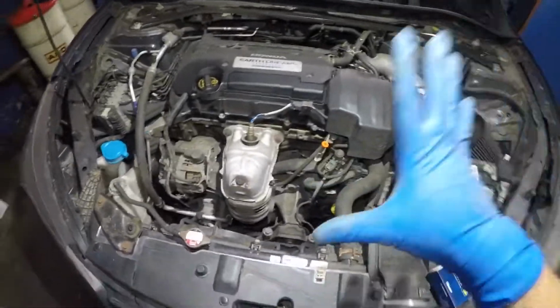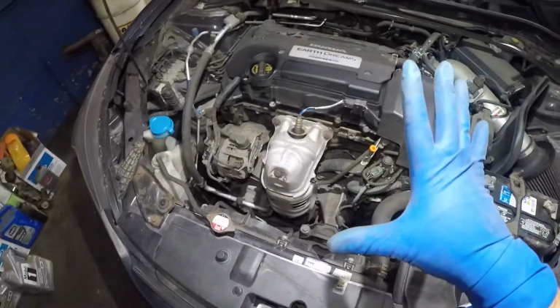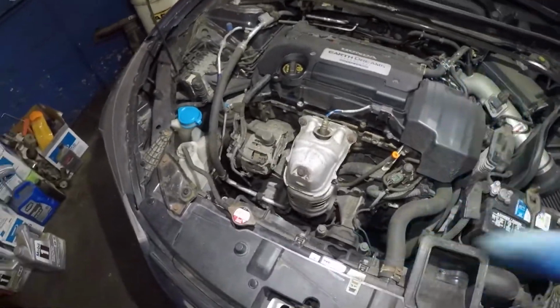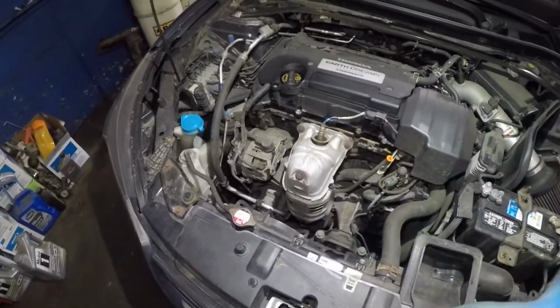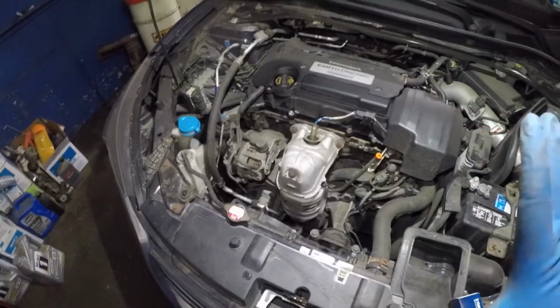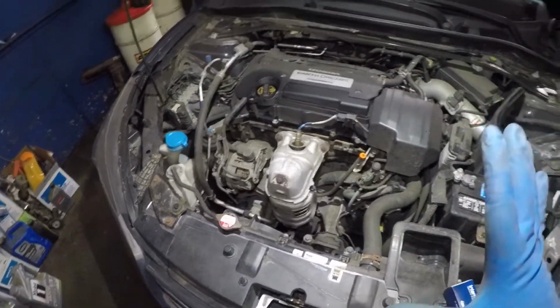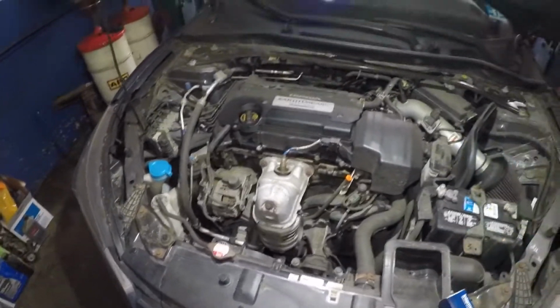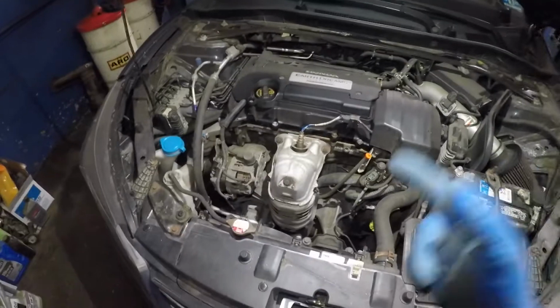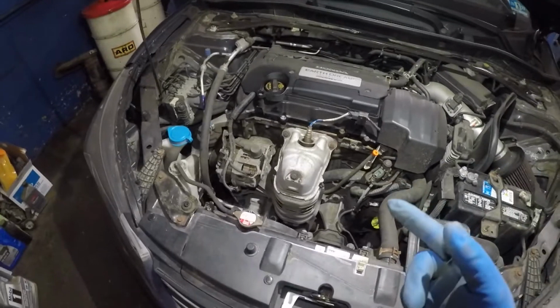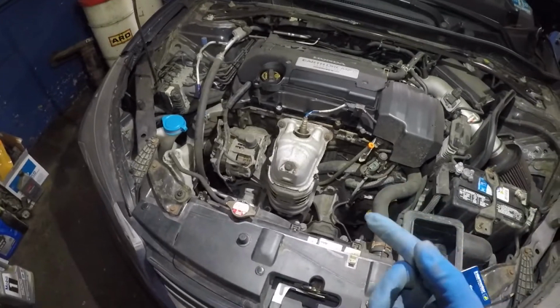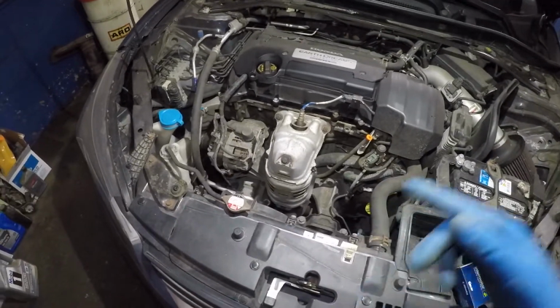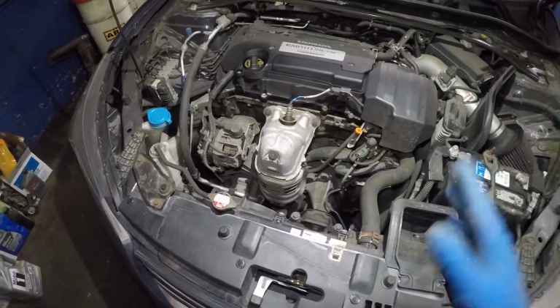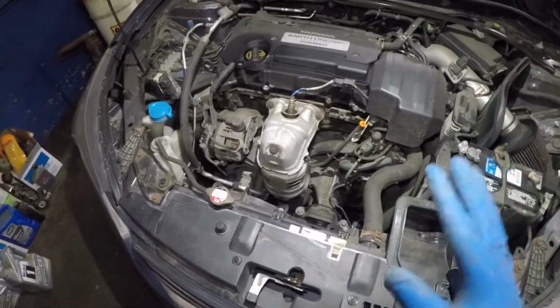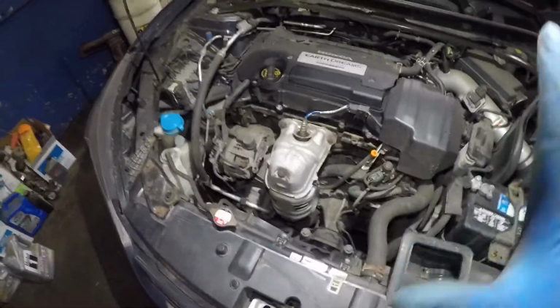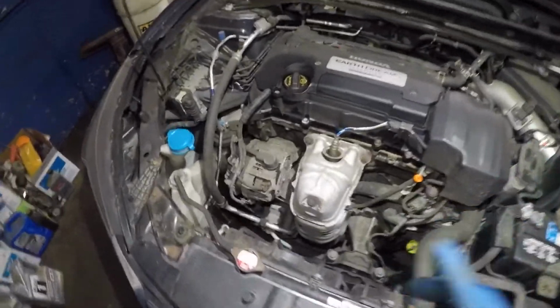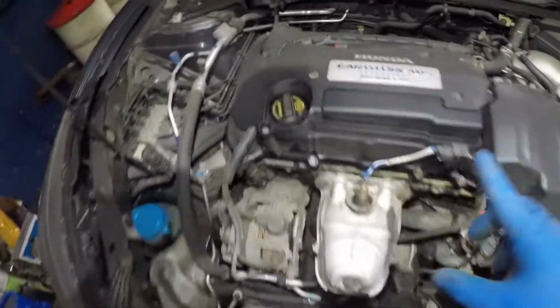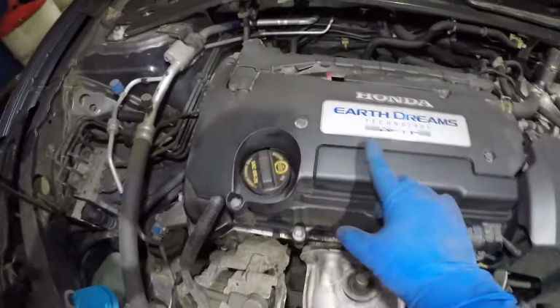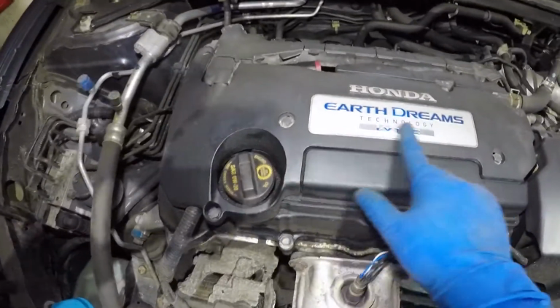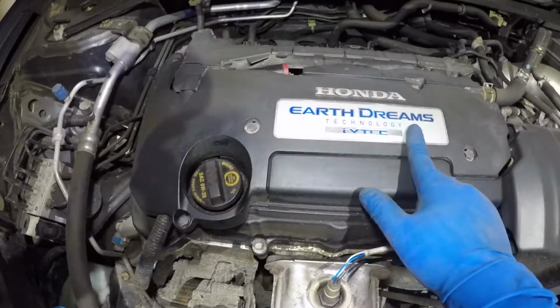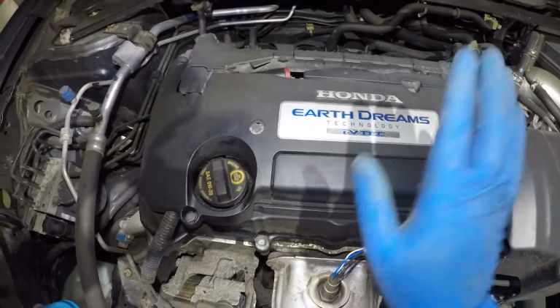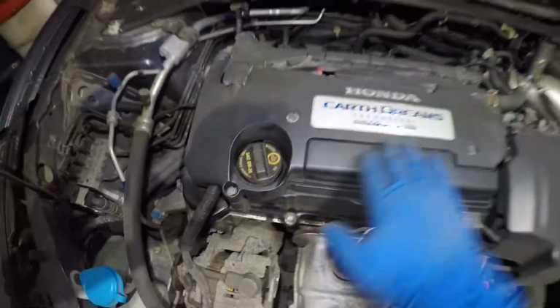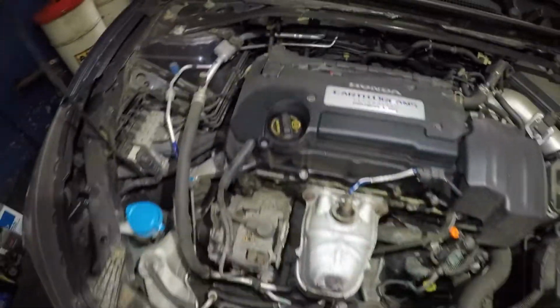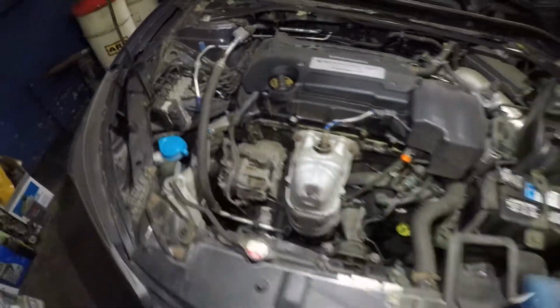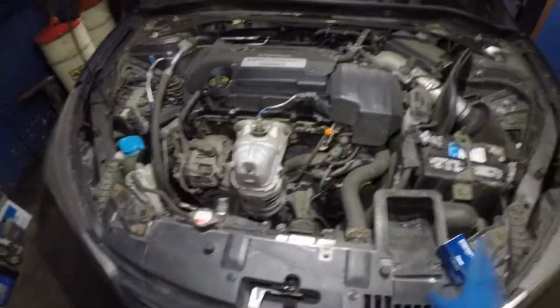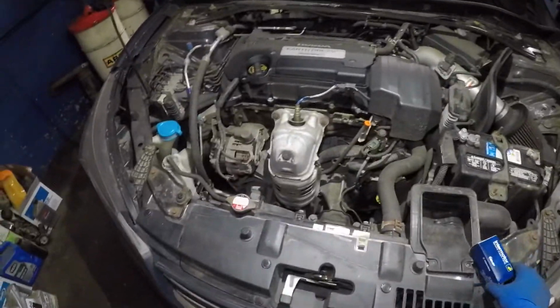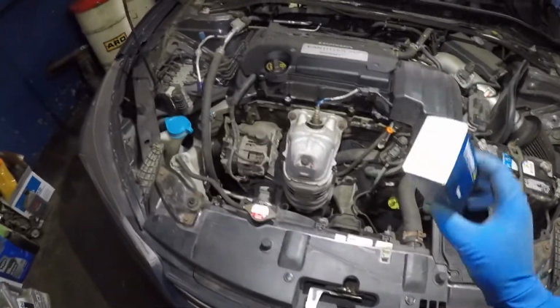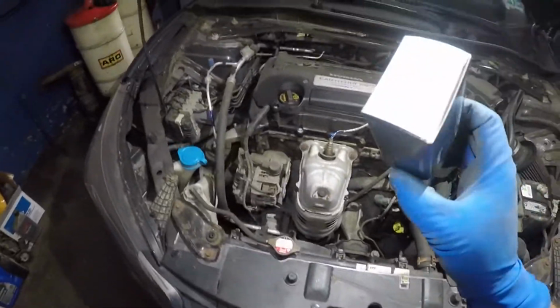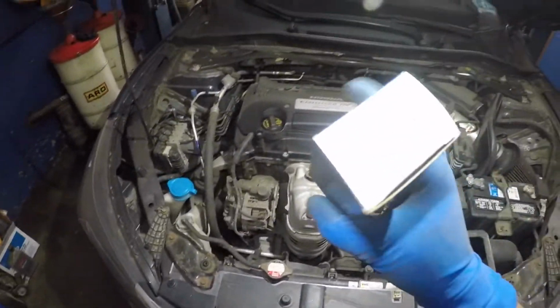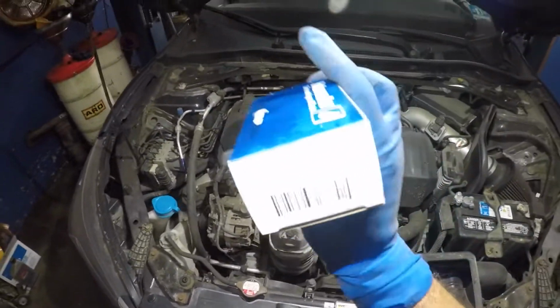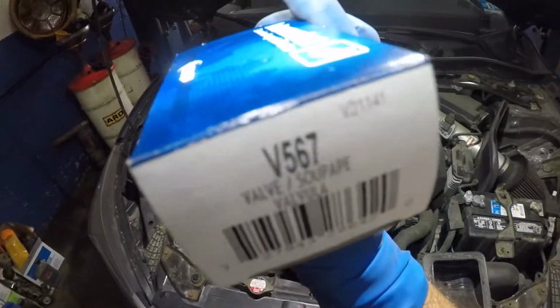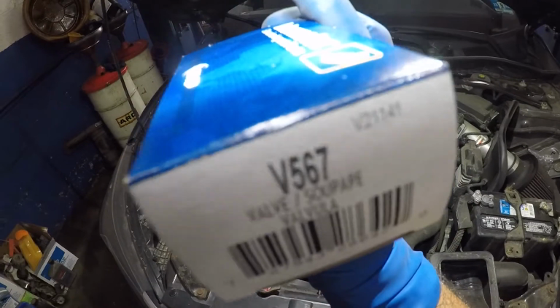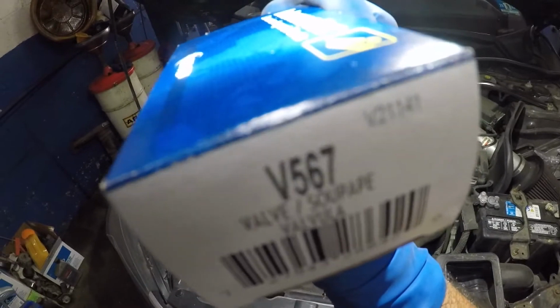We got this 2014 Honda Accord. If you have a 2013 to 2017 Honda Accord with the Earth Dream Engine, it's very important that you frequently change the PCV valve.